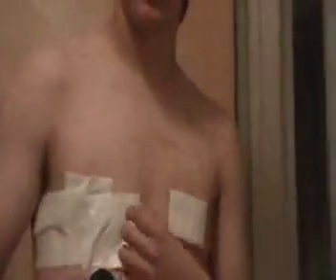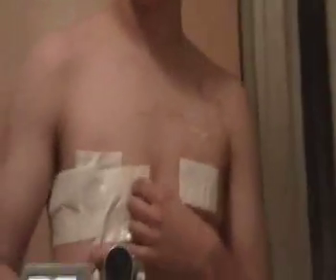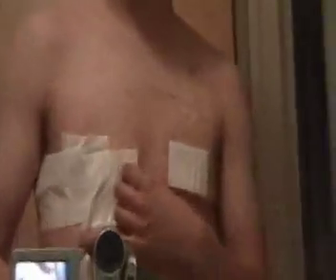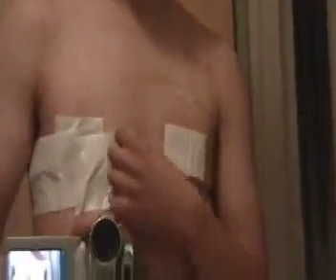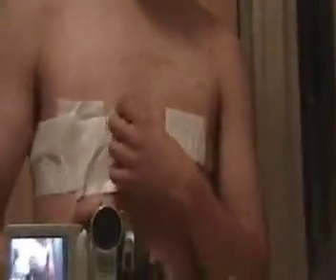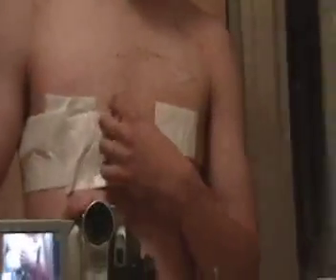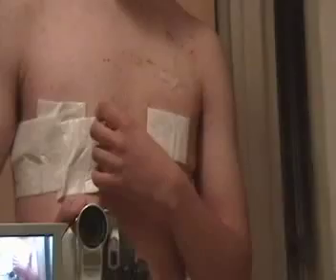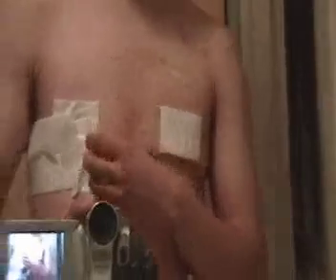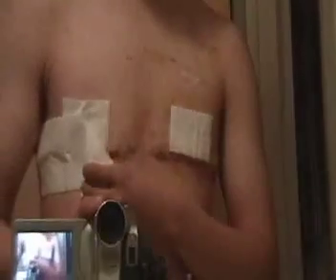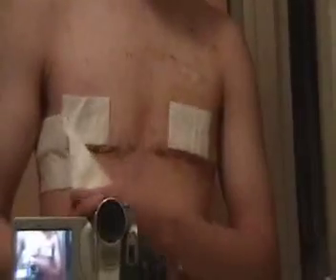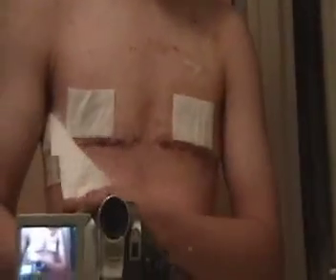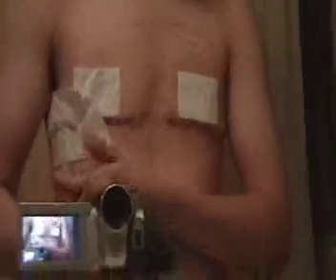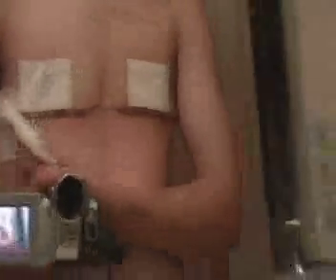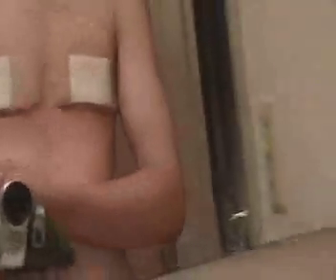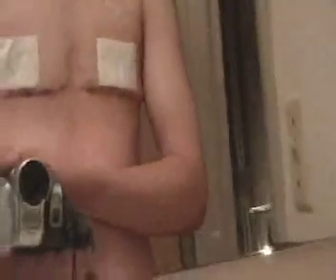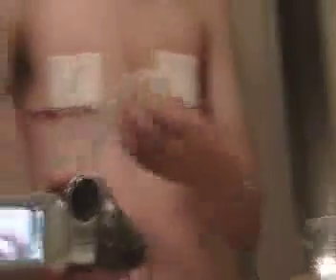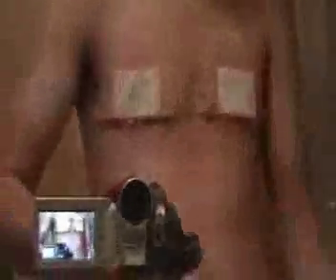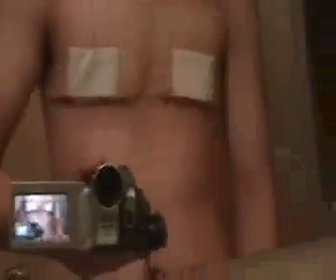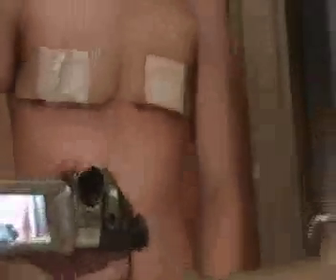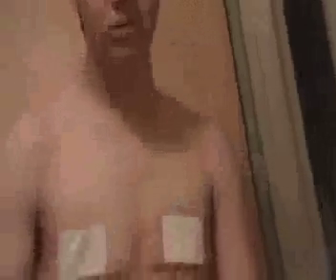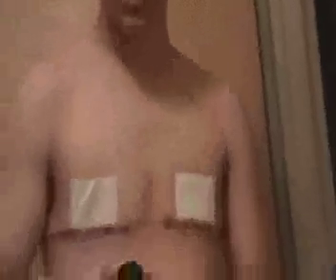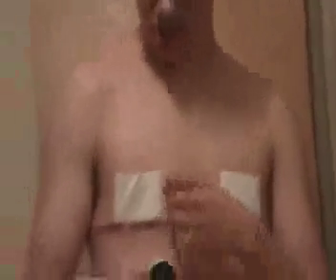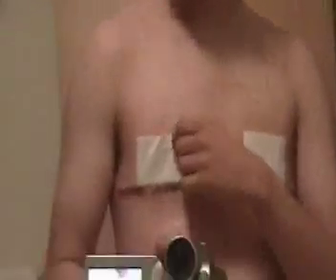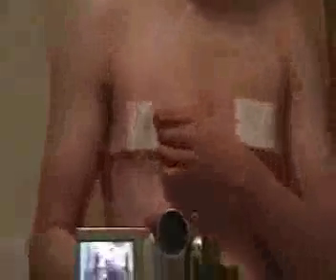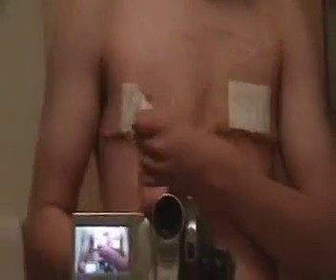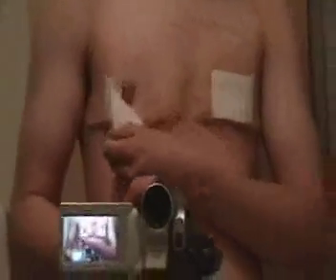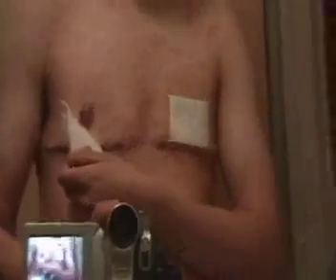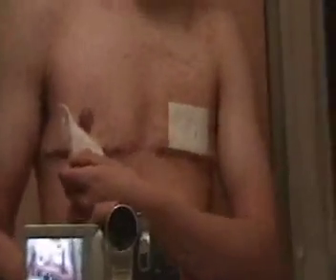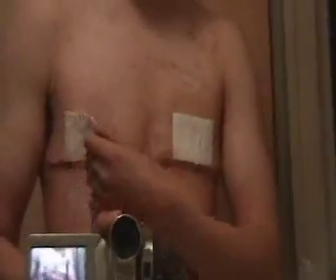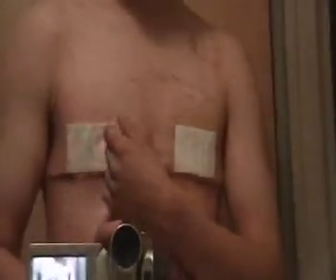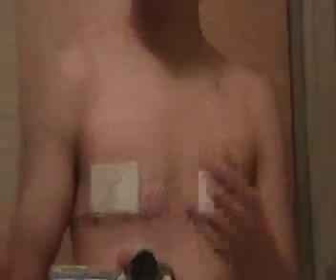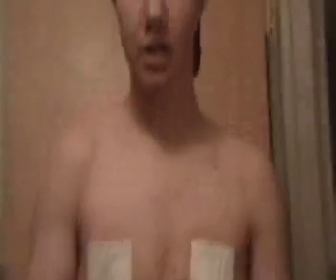And here's the left side. And here's the nipple. And cover it up.